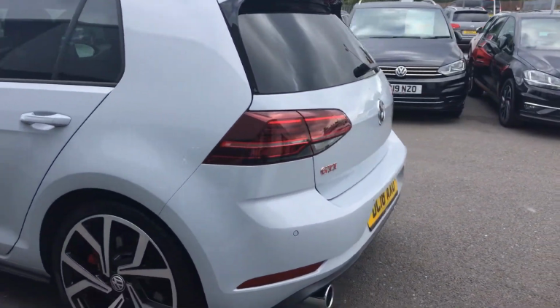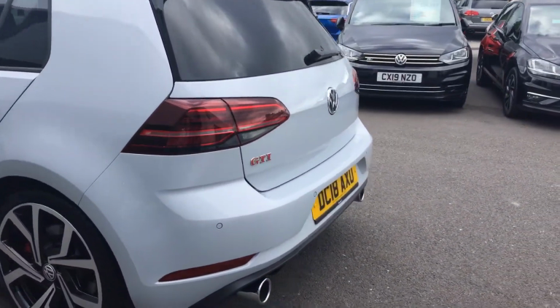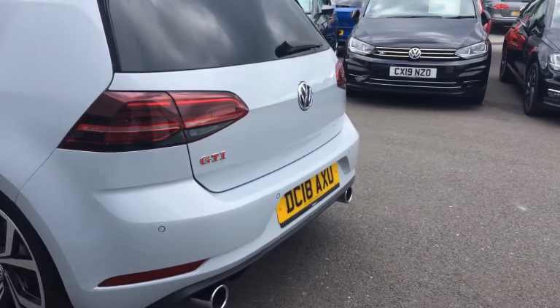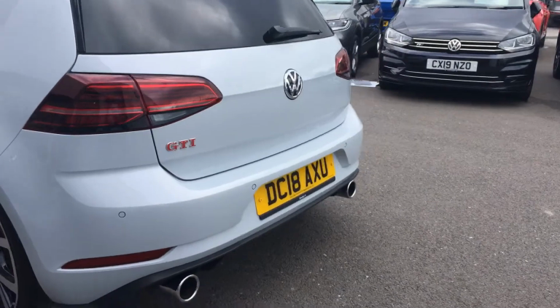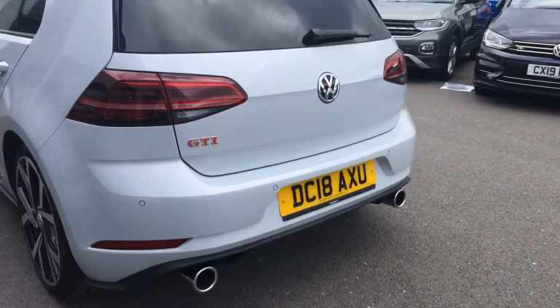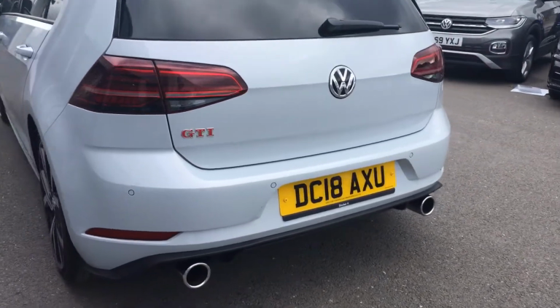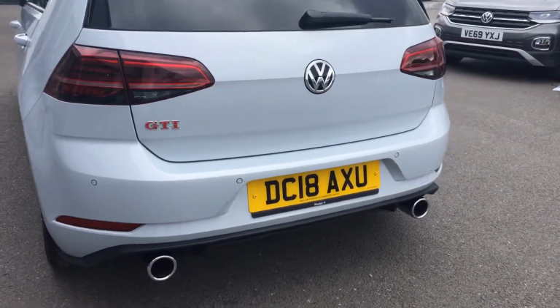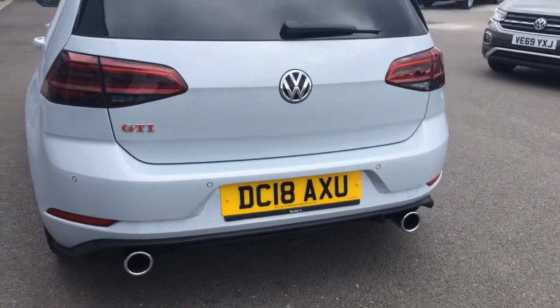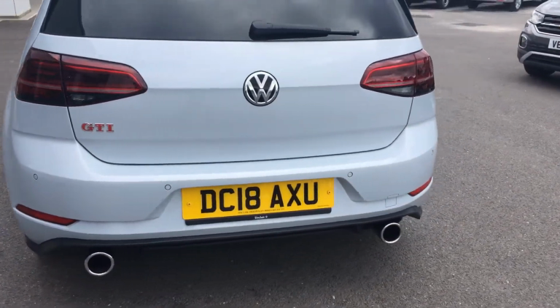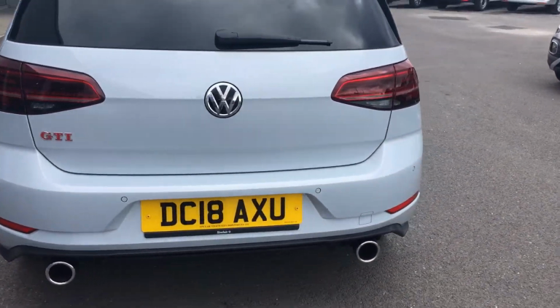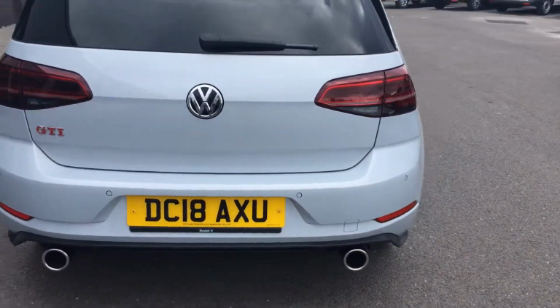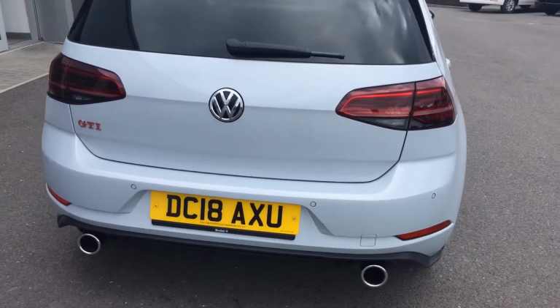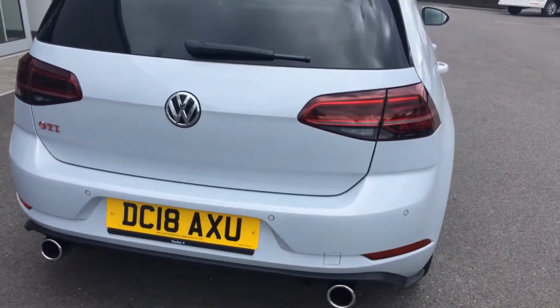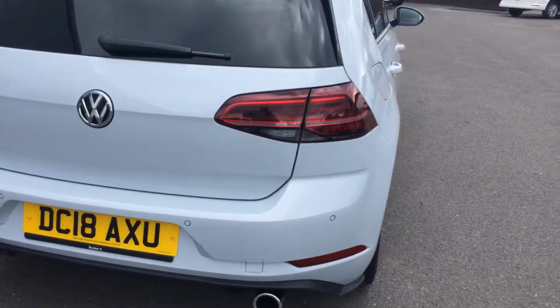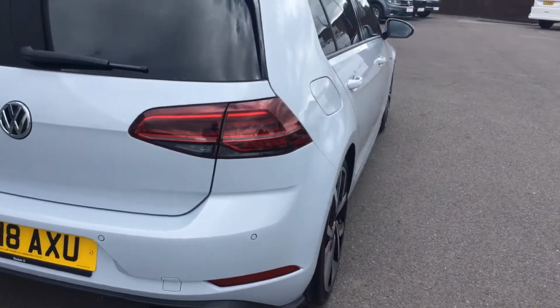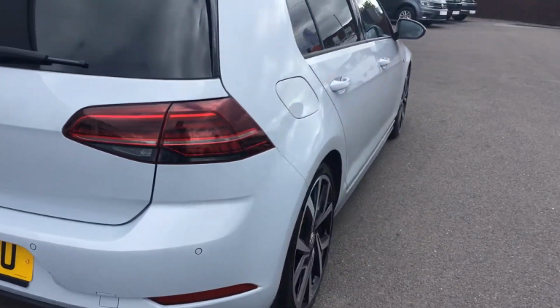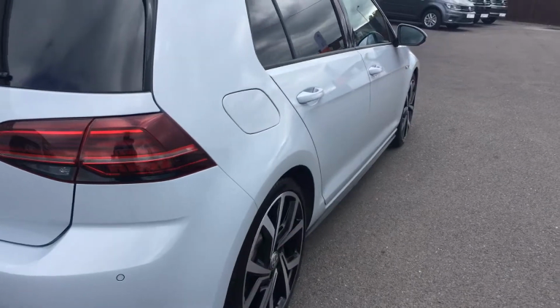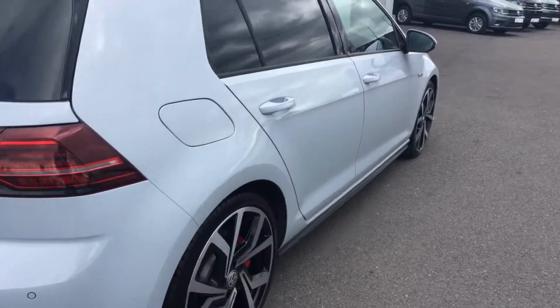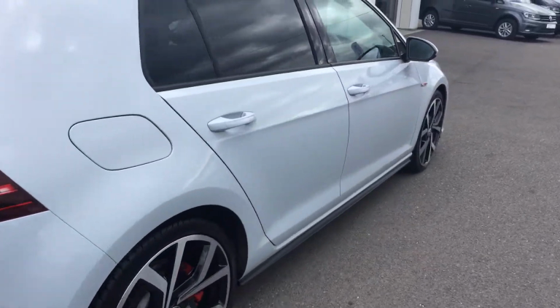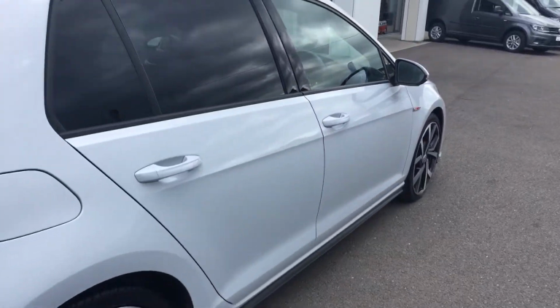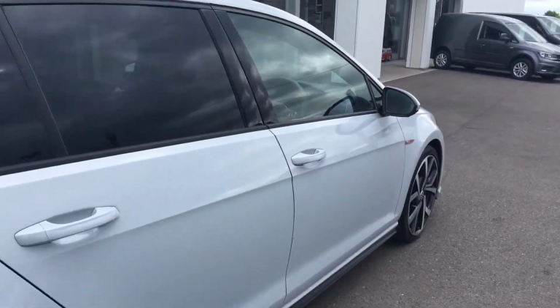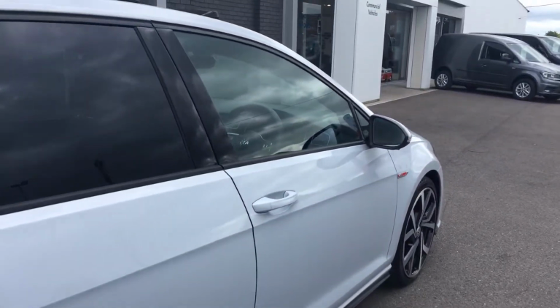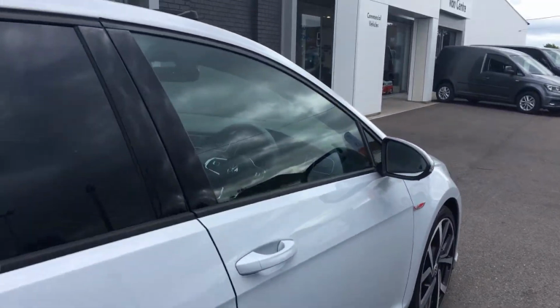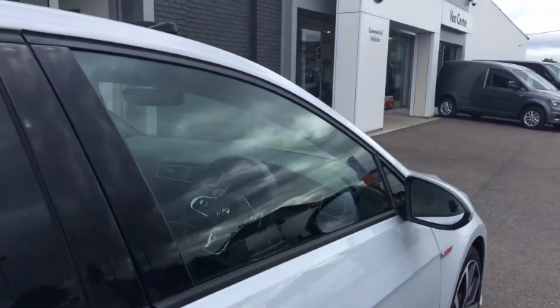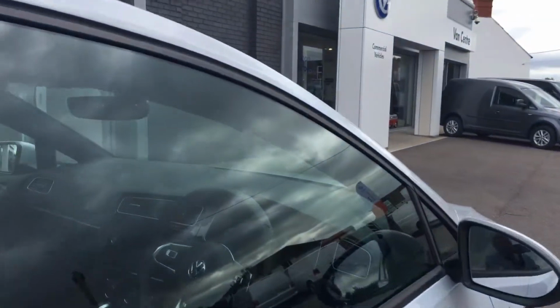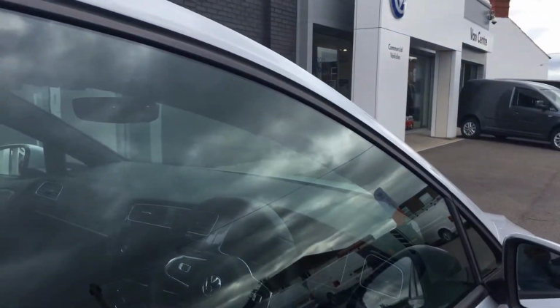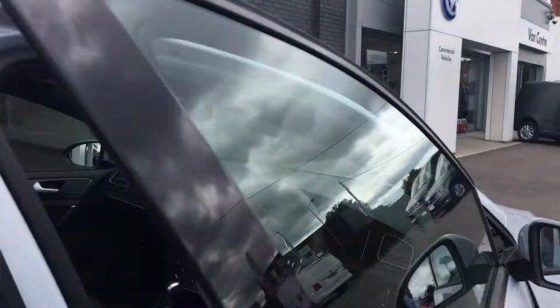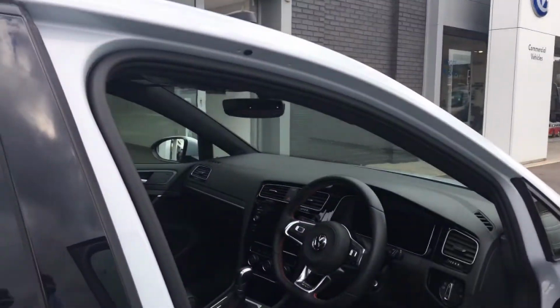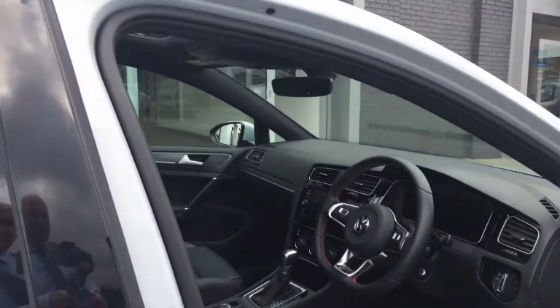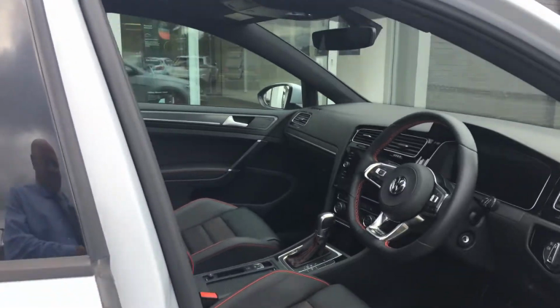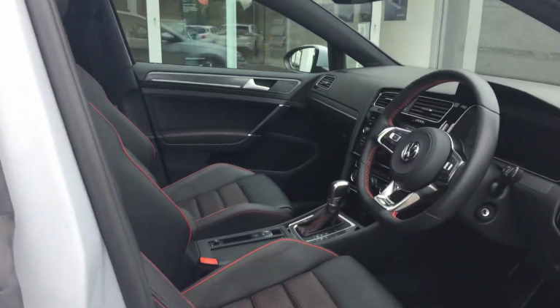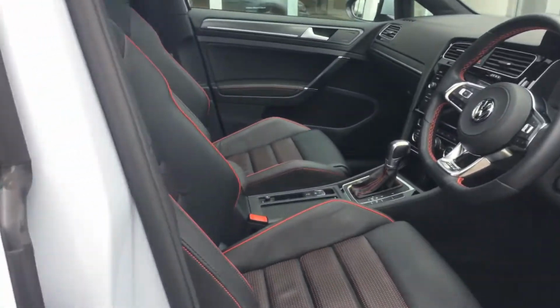At the back you've got the two huge exhausts. It's in really good condition — the alloys are good, there's no marks or dents on the bodywork. On the inside it's also got the full Vienna leather.